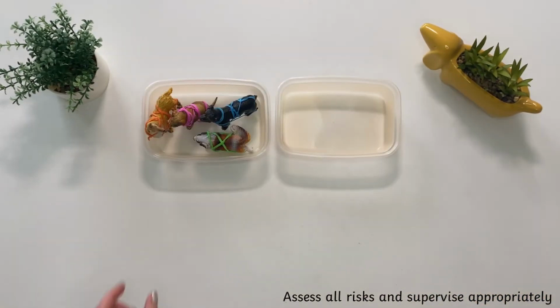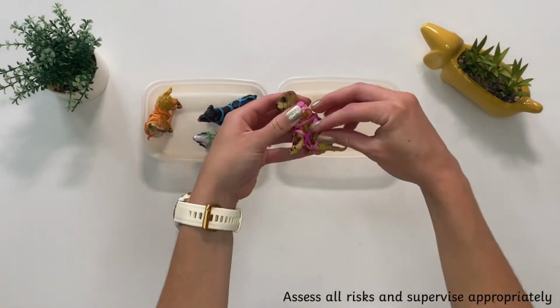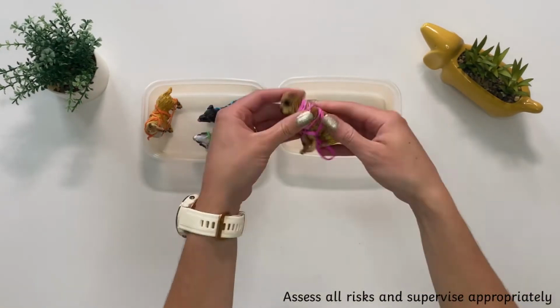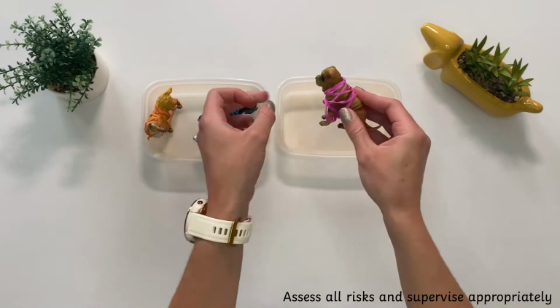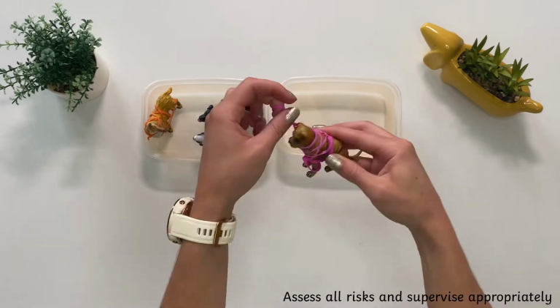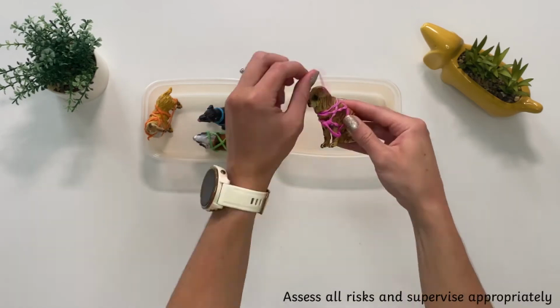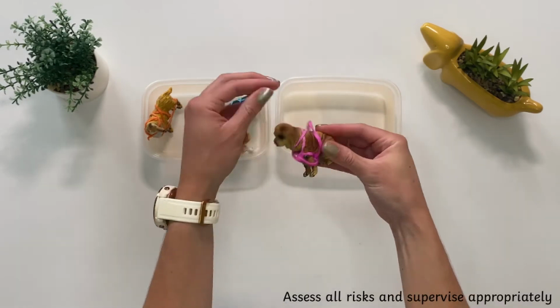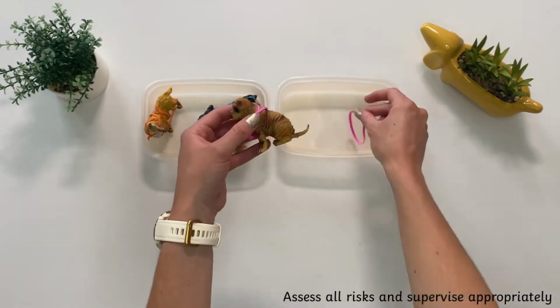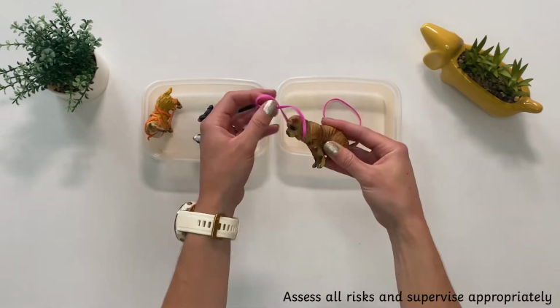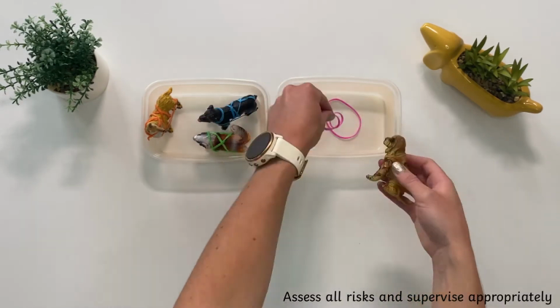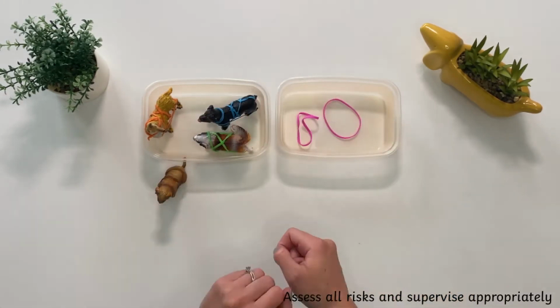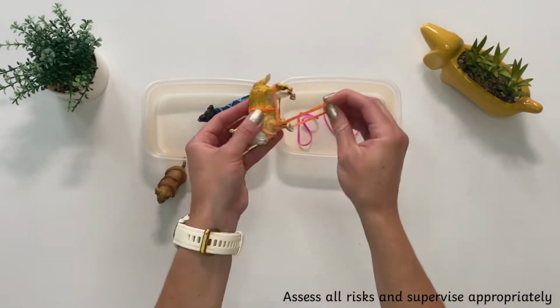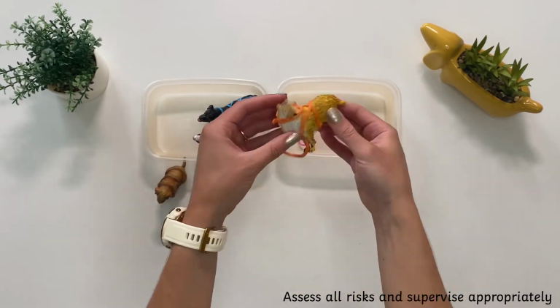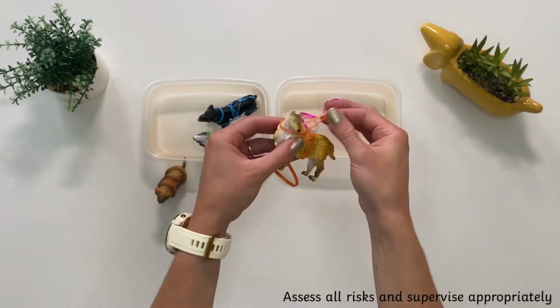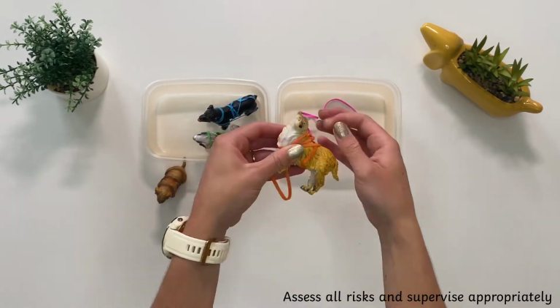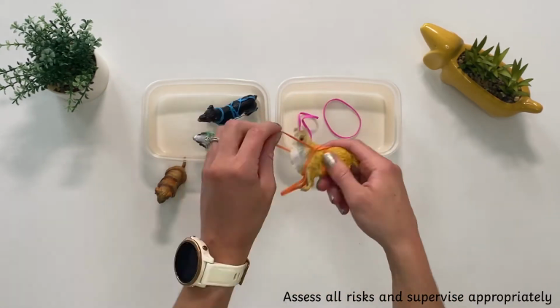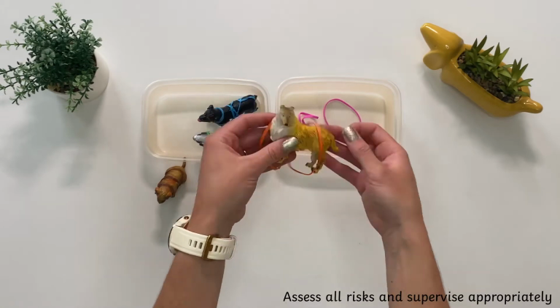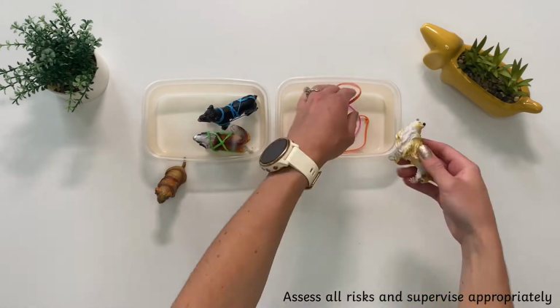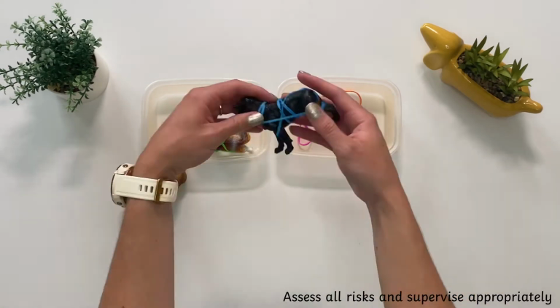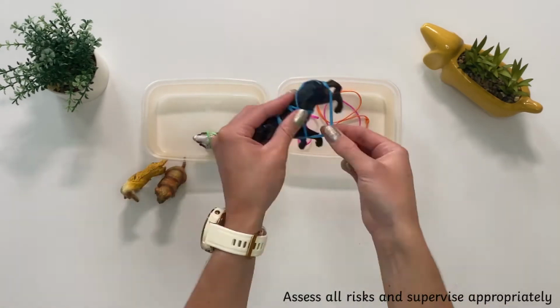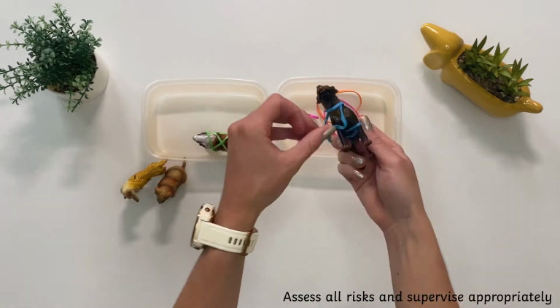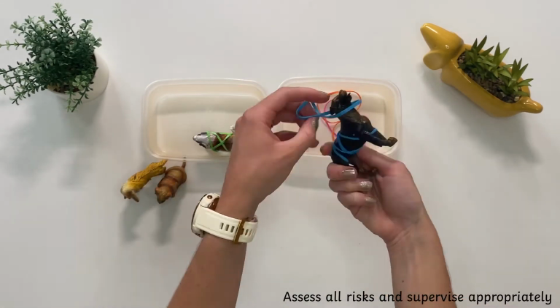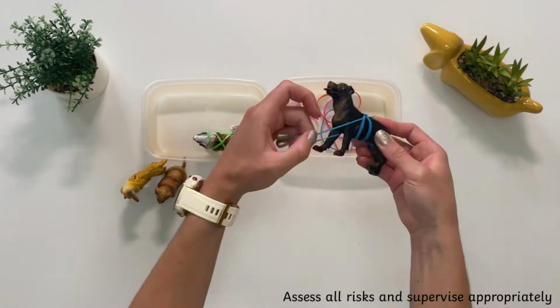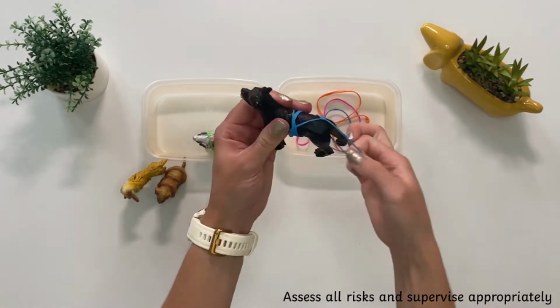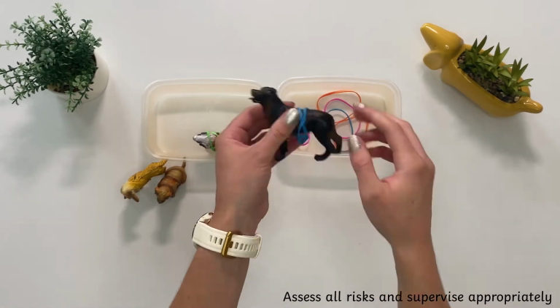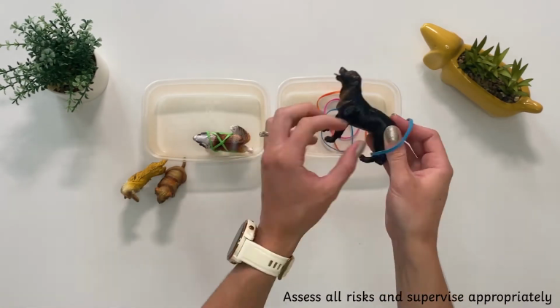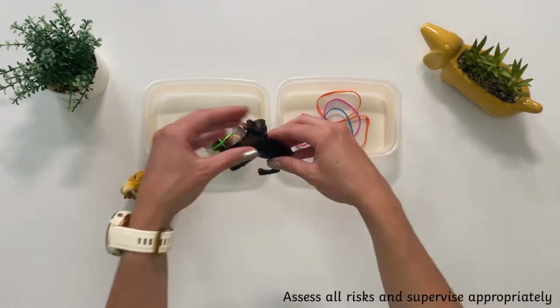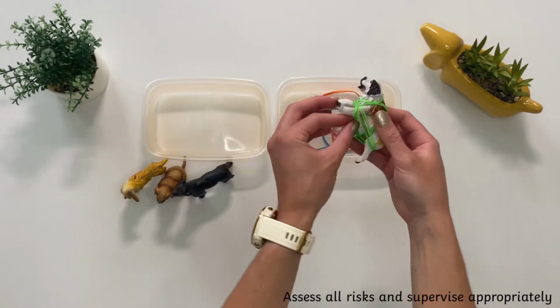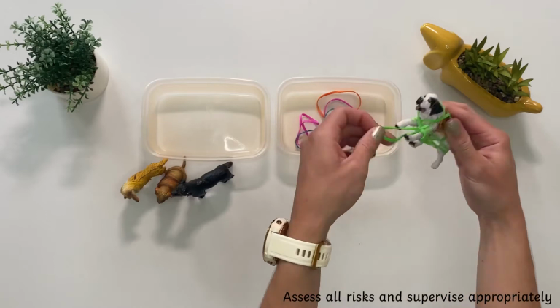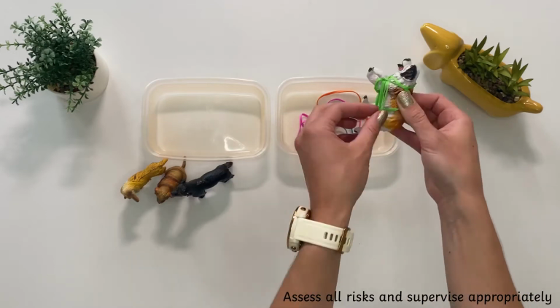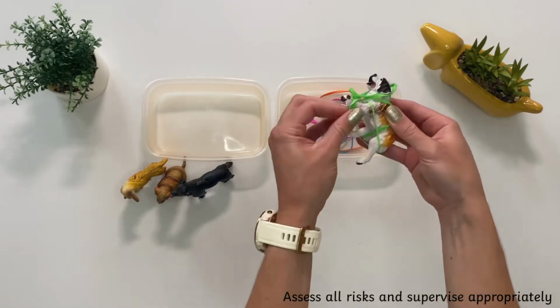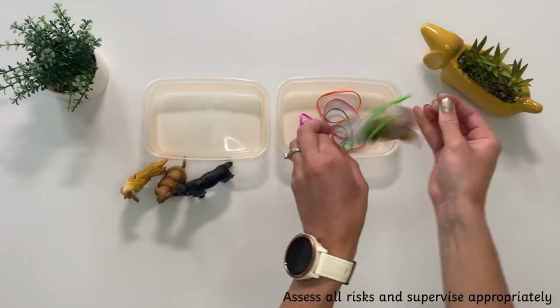Encourage children to unwrap and remove the elastic bands to release the toys trapped inside. Each time an elastic band is removed, it can get put into the container for safekeeping.